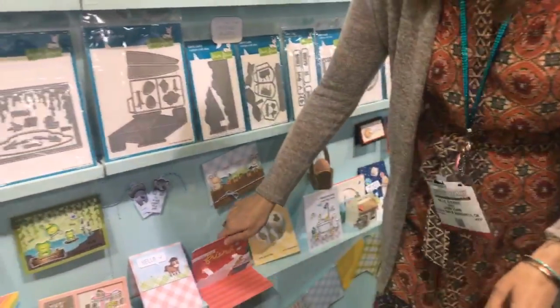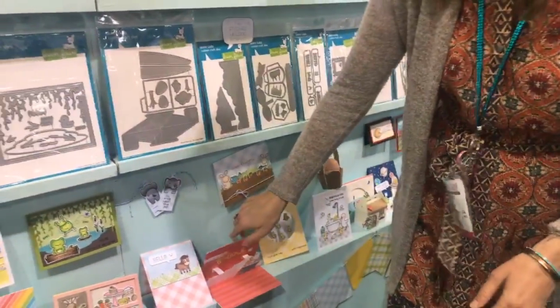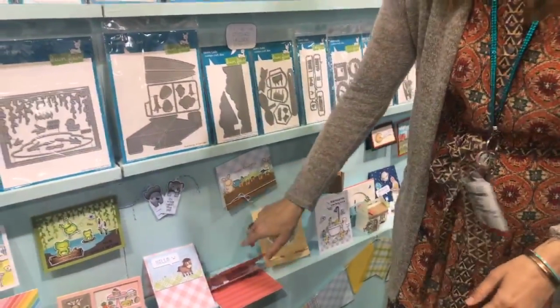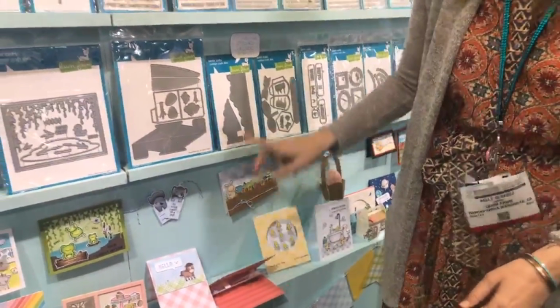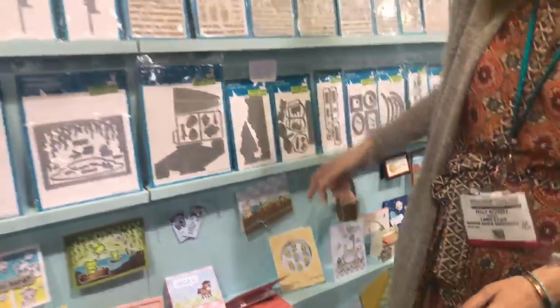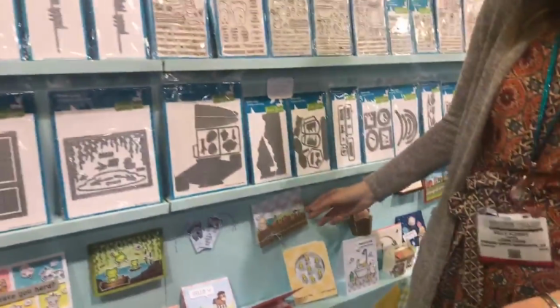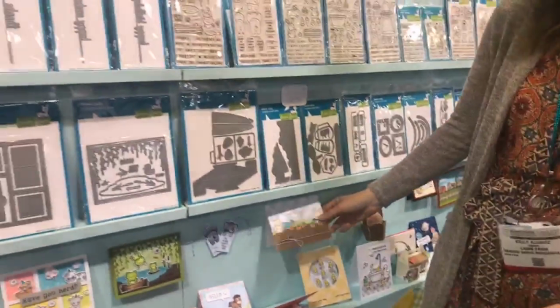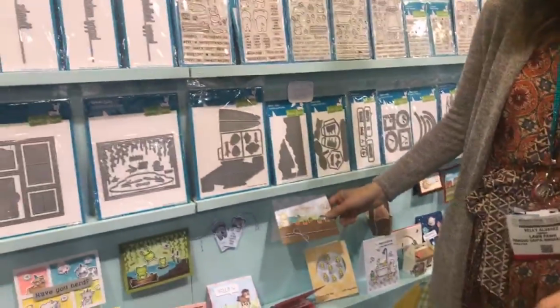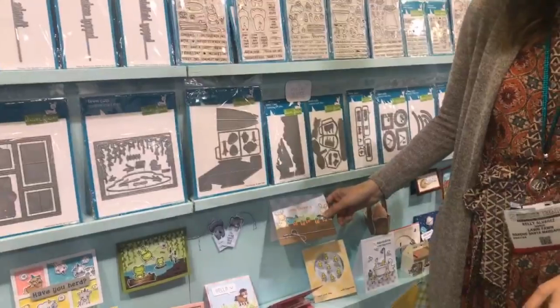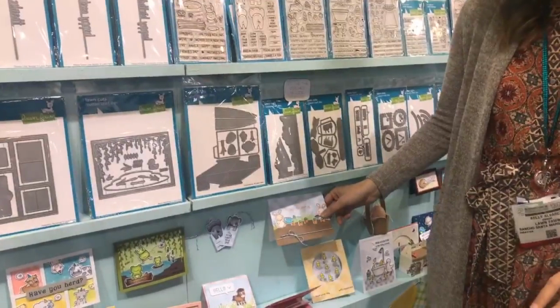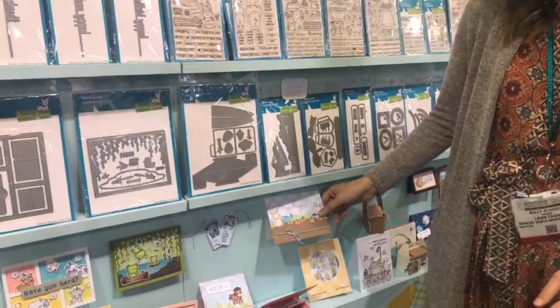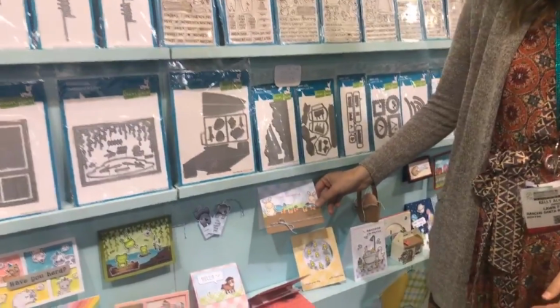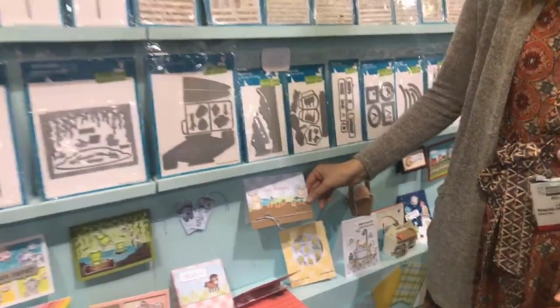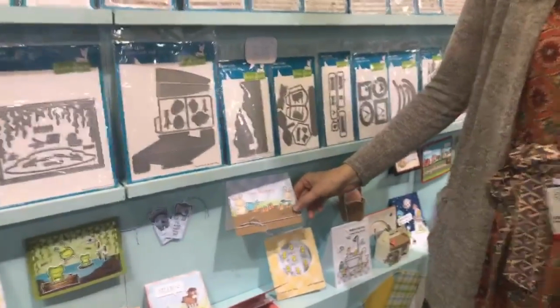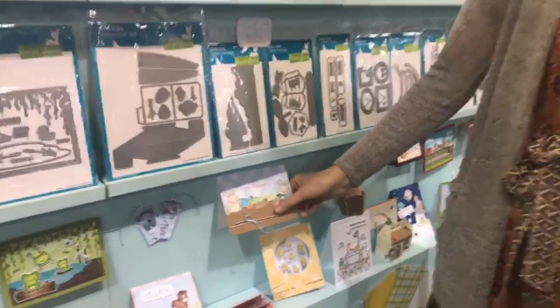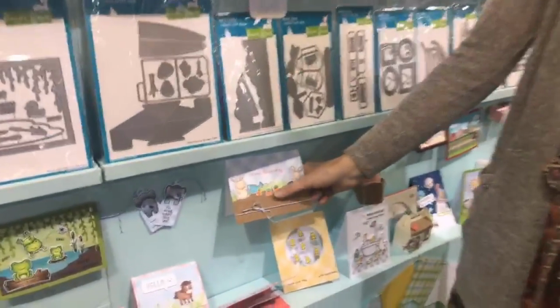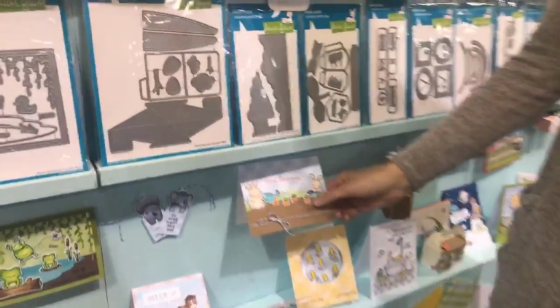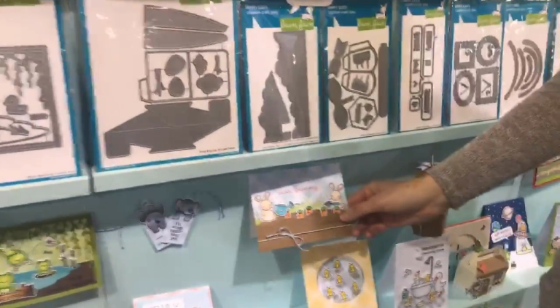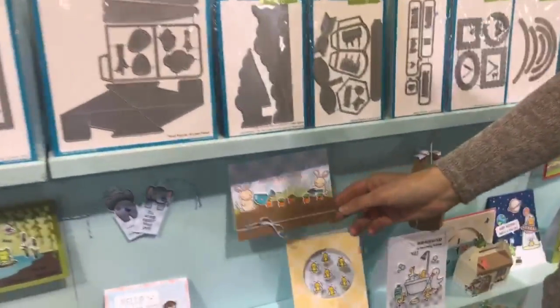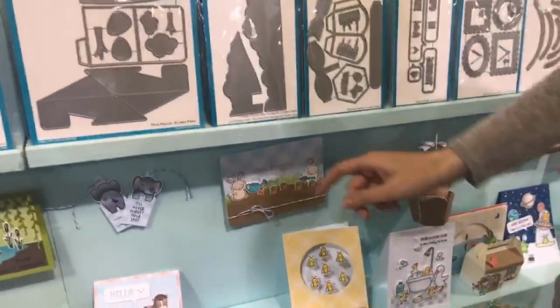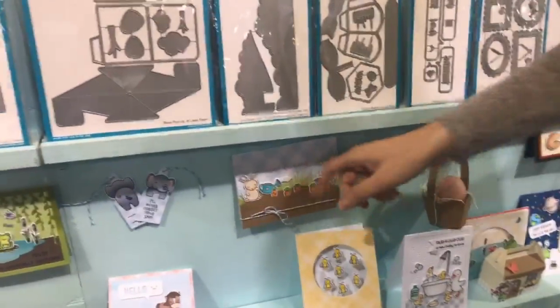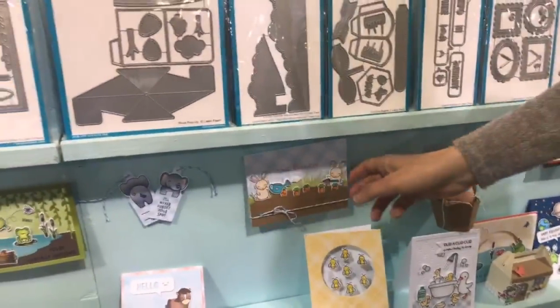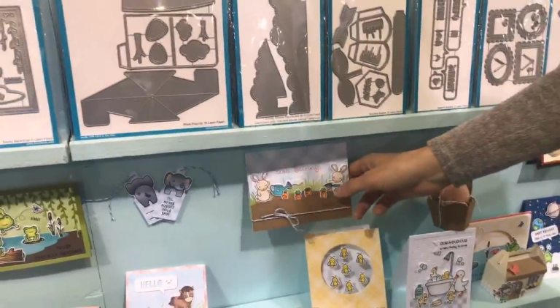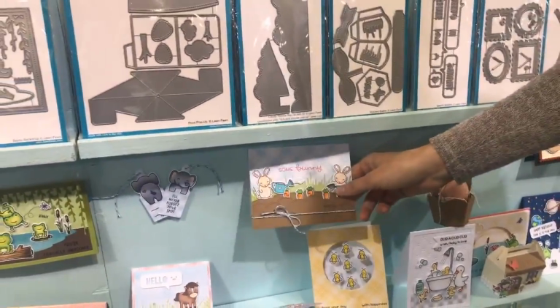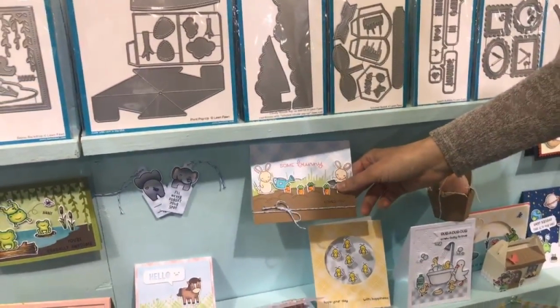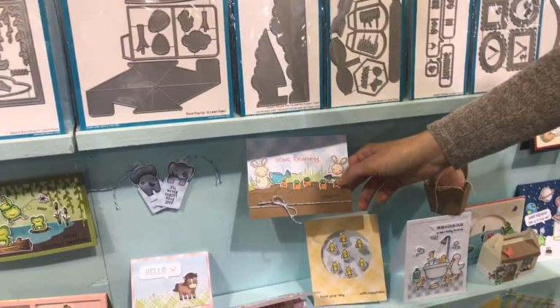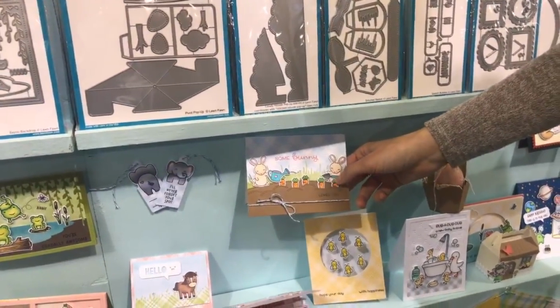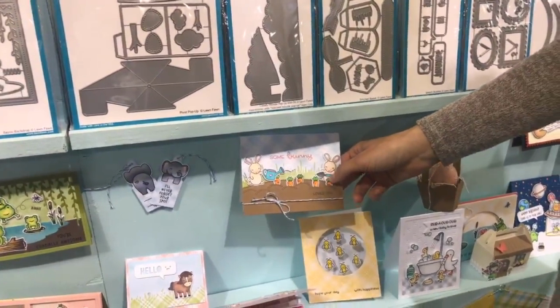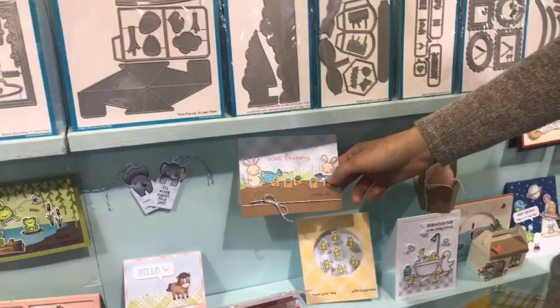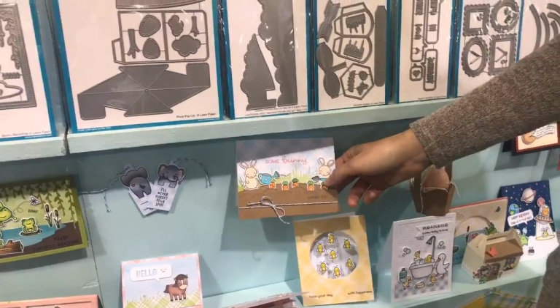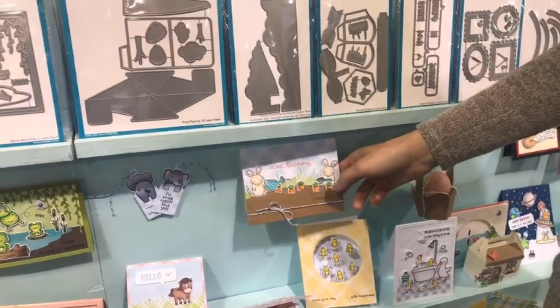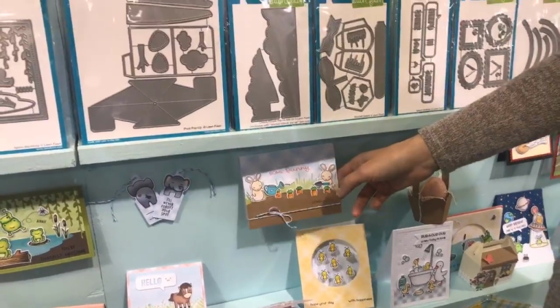We have our Some Bunny stamp set, and here's a really cute card using our new Stitch Garden Border, where you can tuck little flowers or veggies in there to create your own garden.